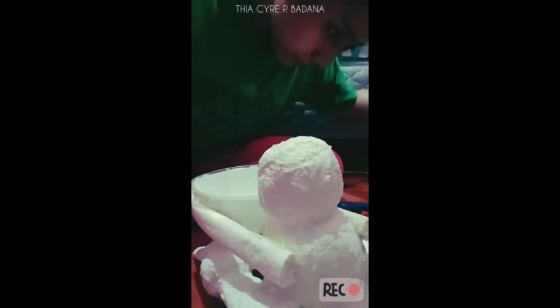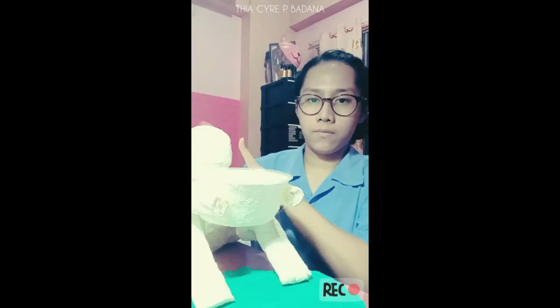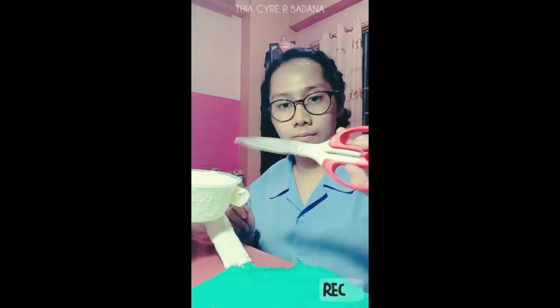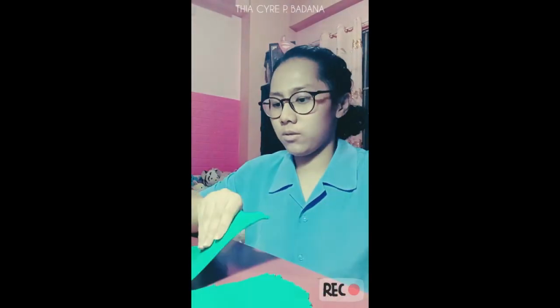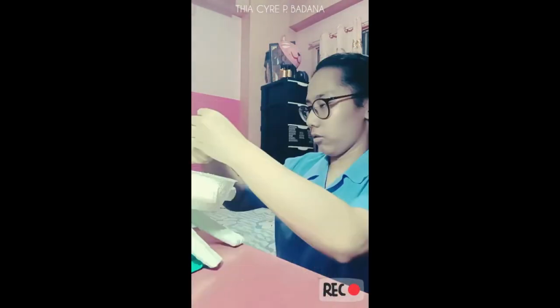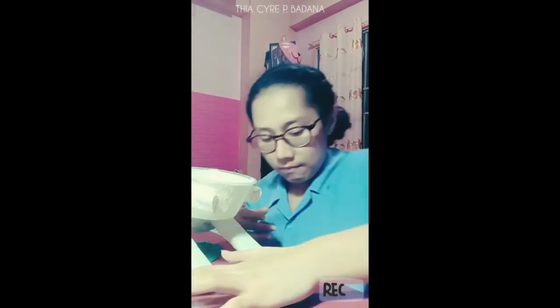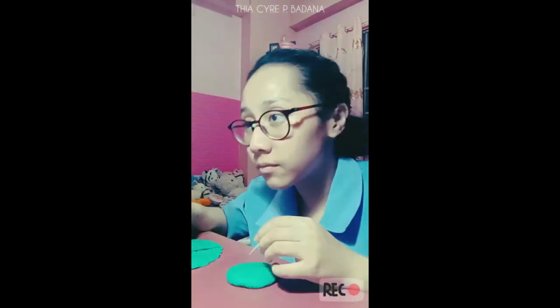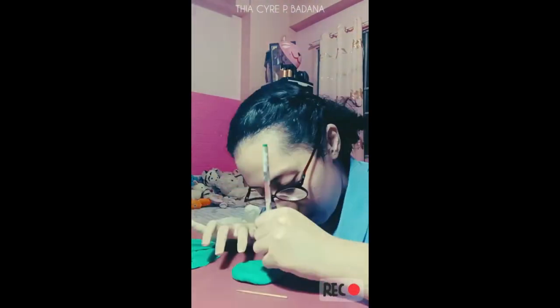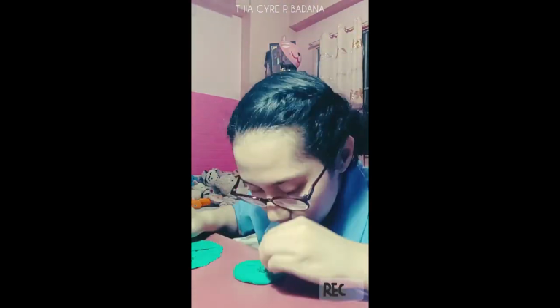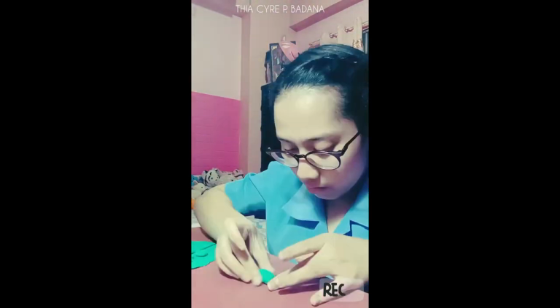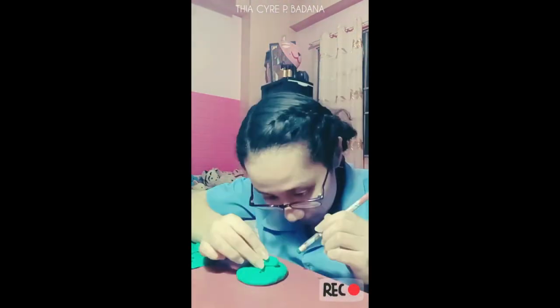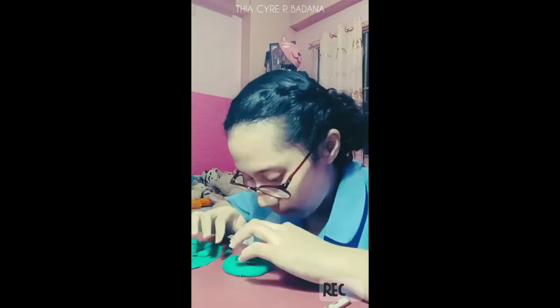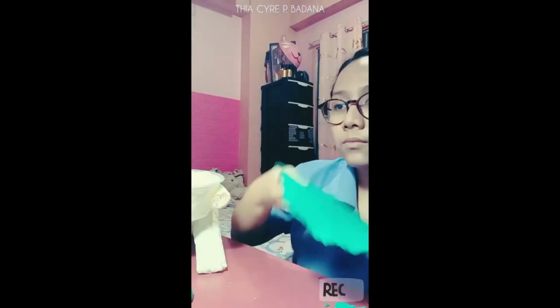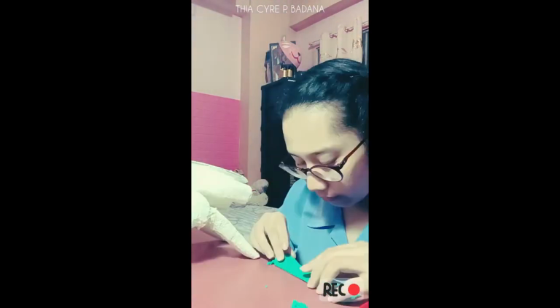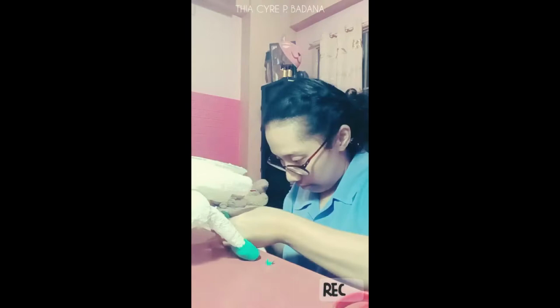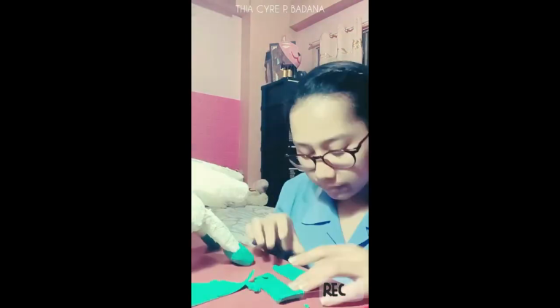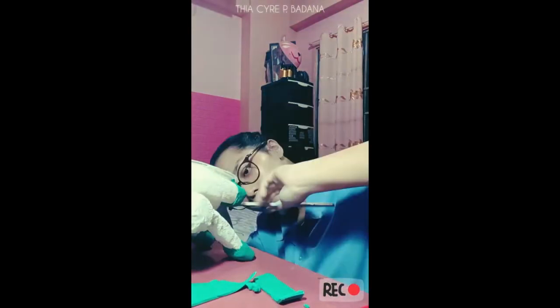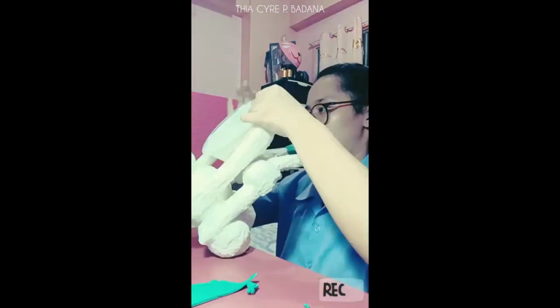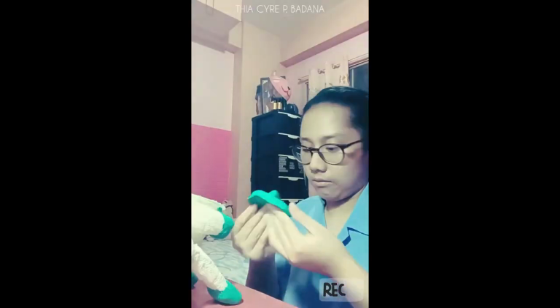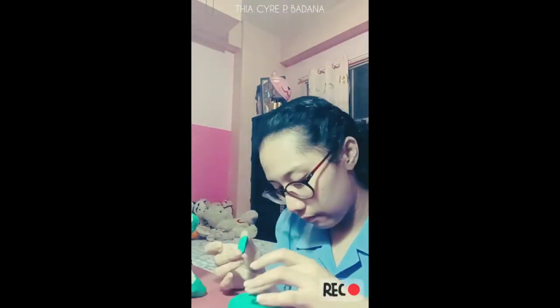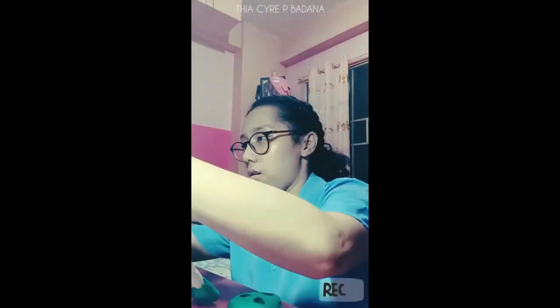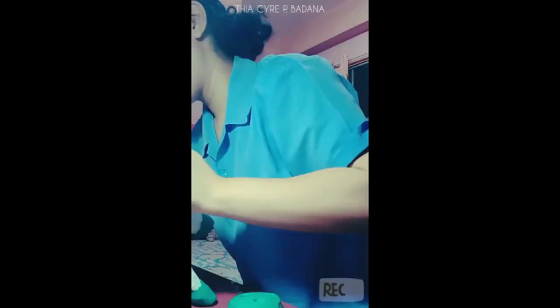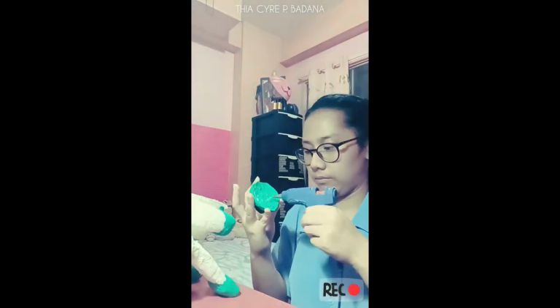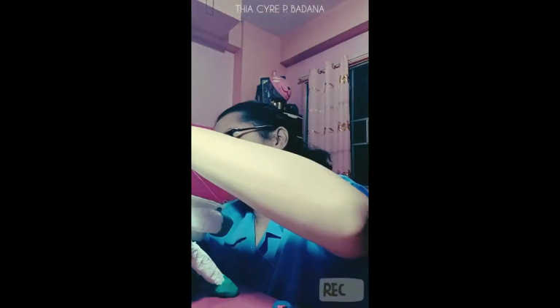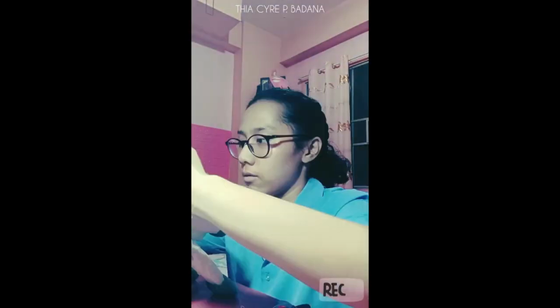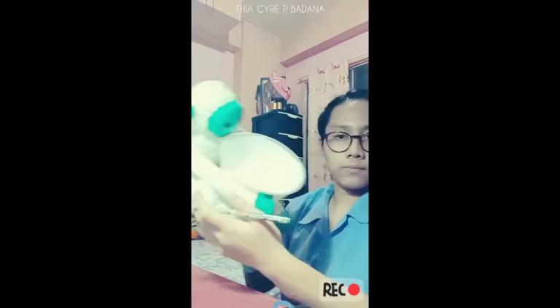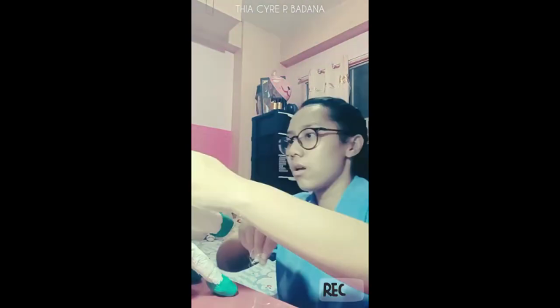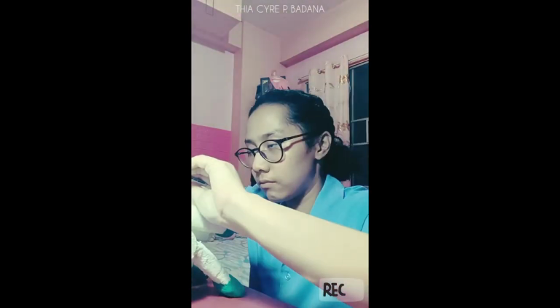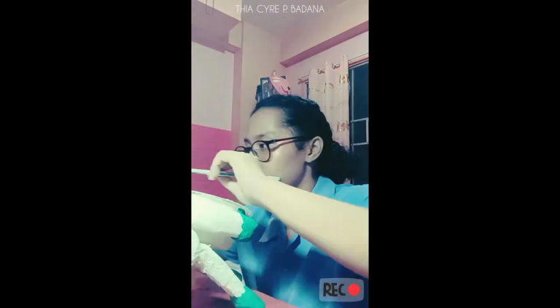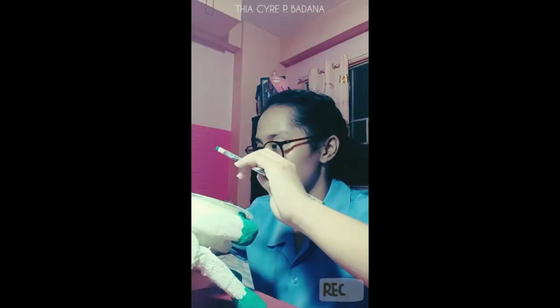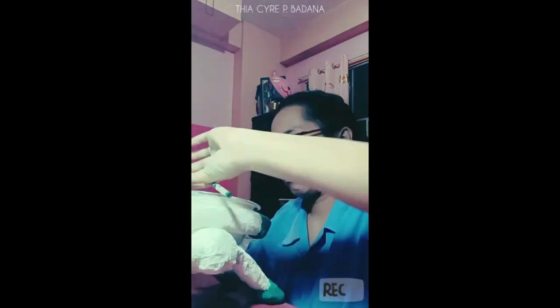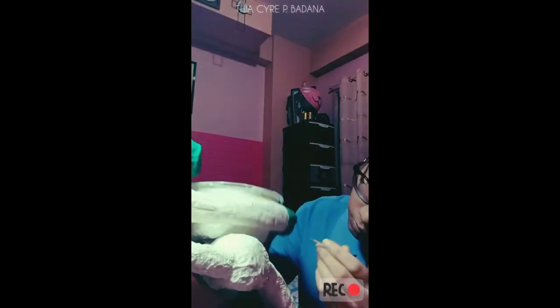It's the third day! I'm molding and carving the clay for the details of the Bulul, such as the hands, the feet, the ears, and especially the face.